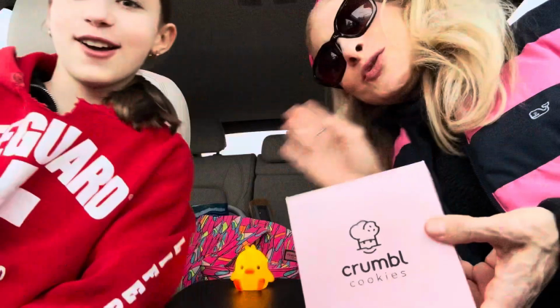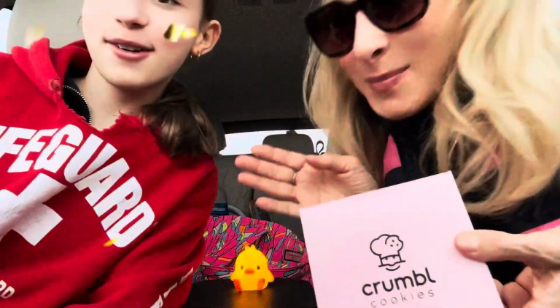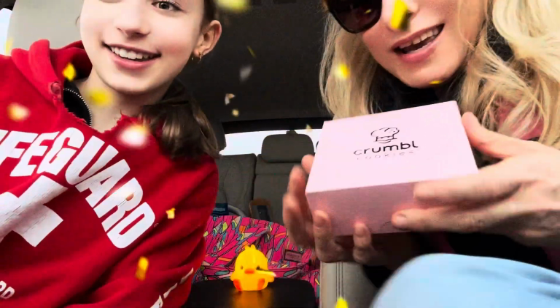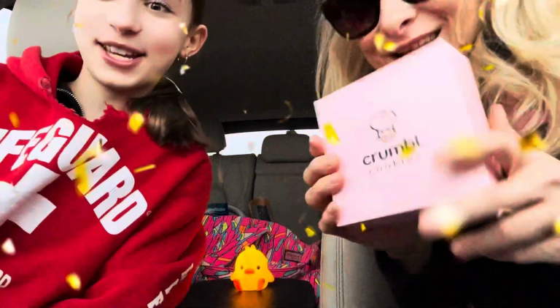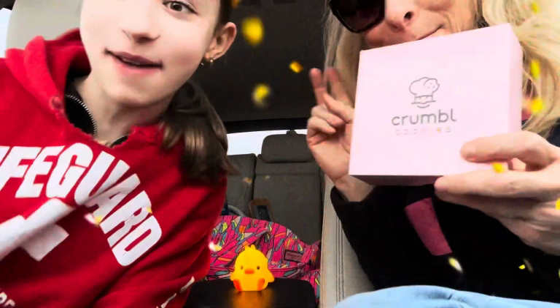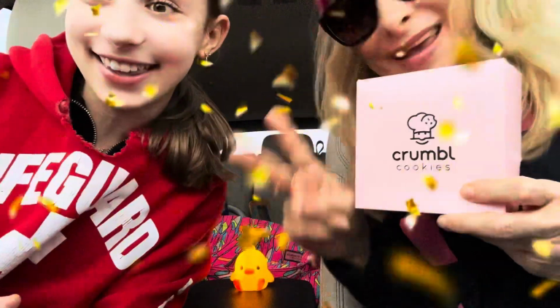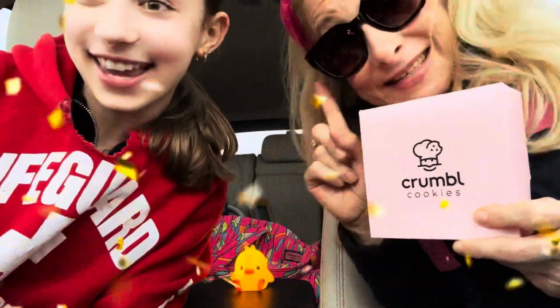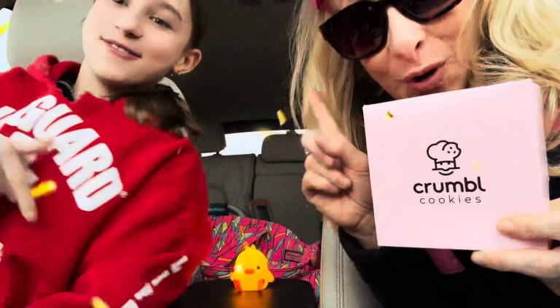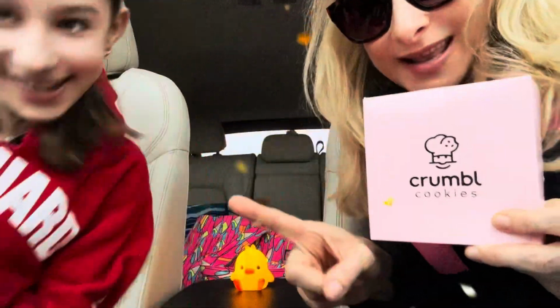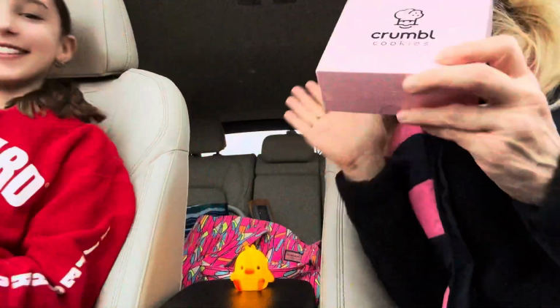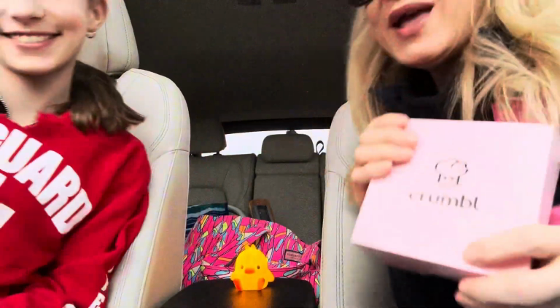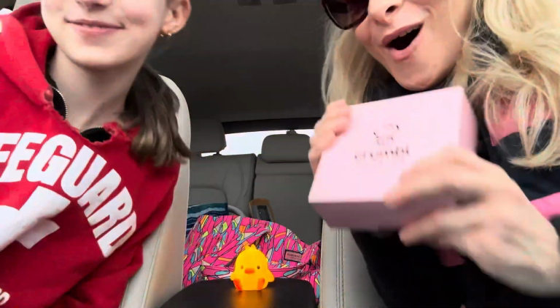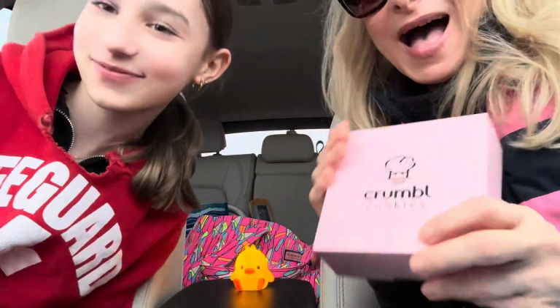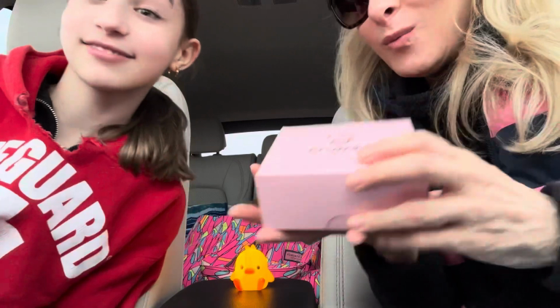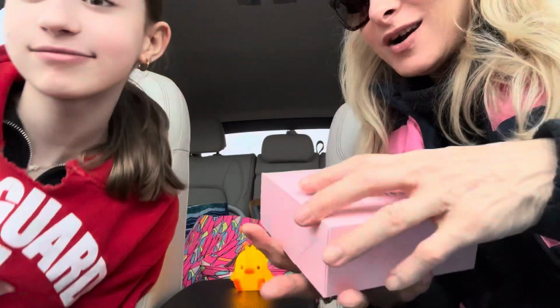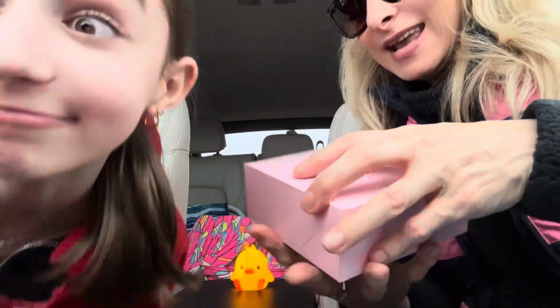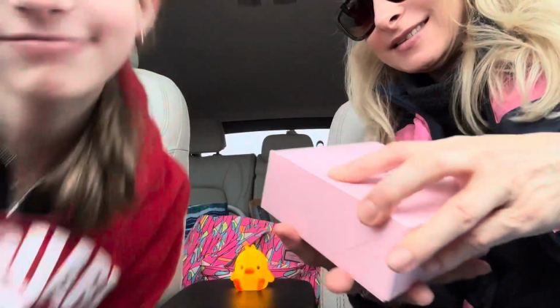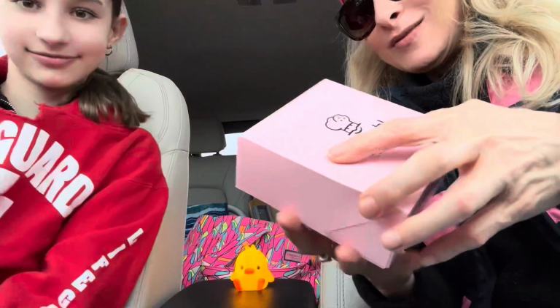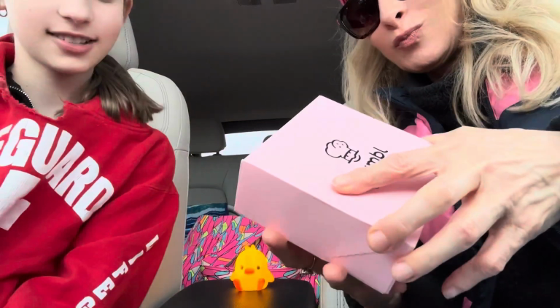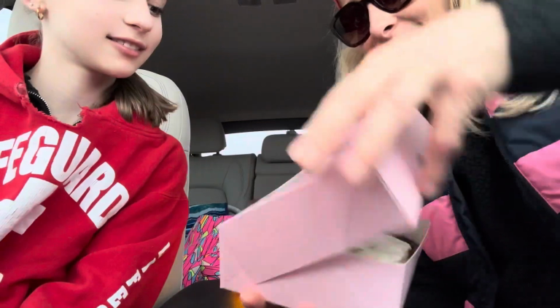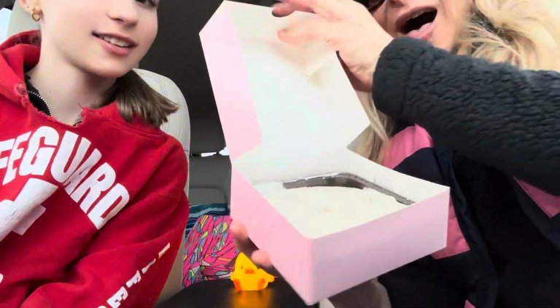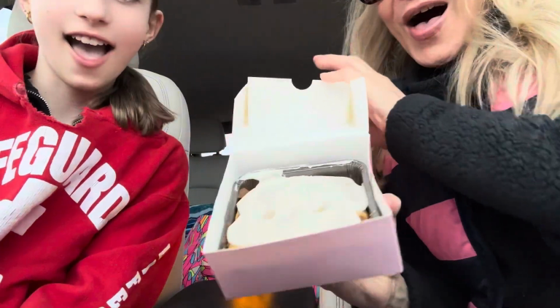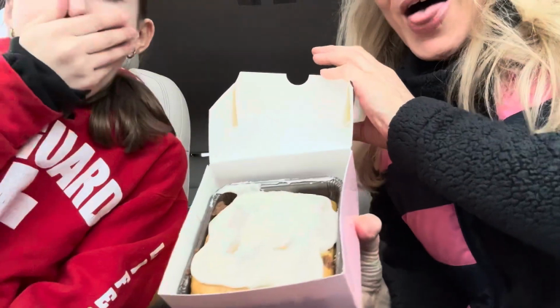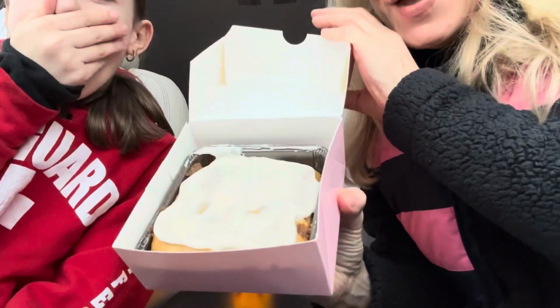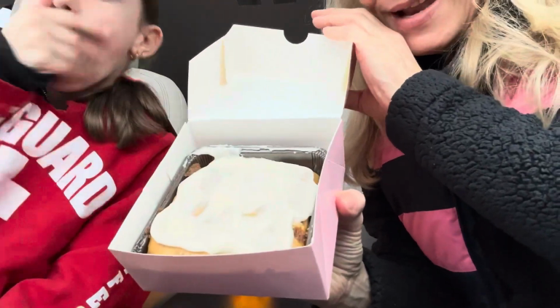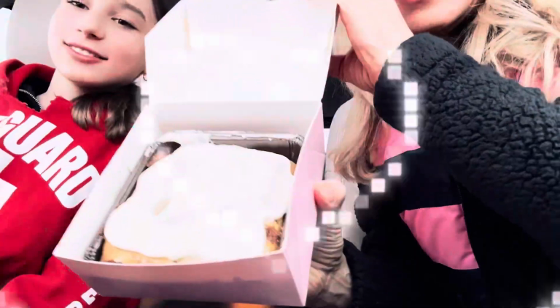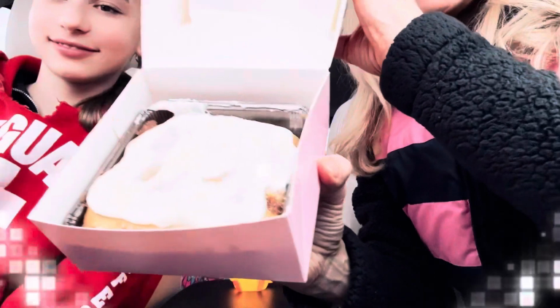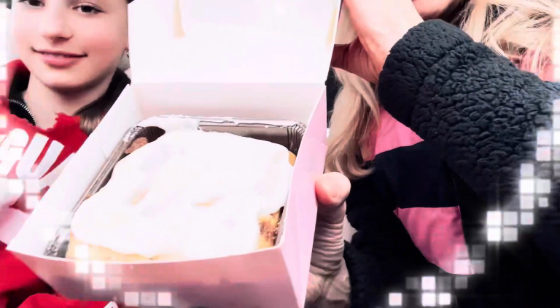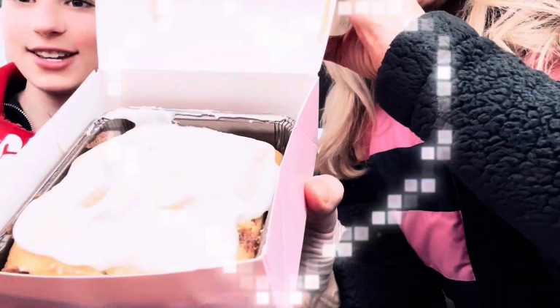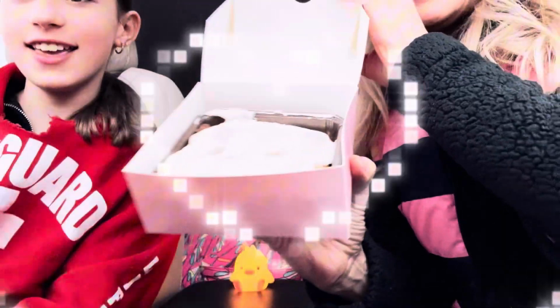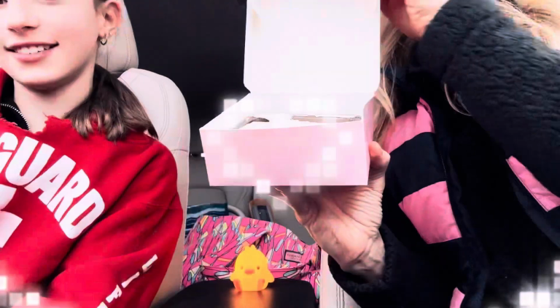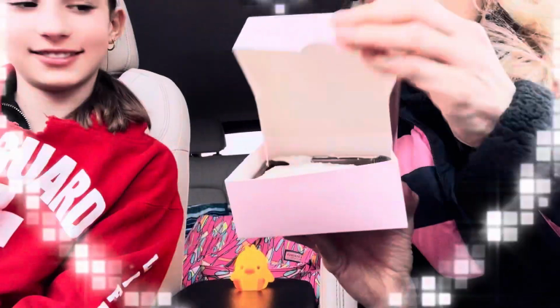Crumble Cookie Cuties are back in the same week! We are back and we are taste testing the cinnamon square! We got it!